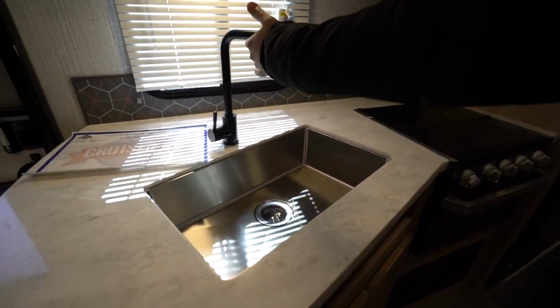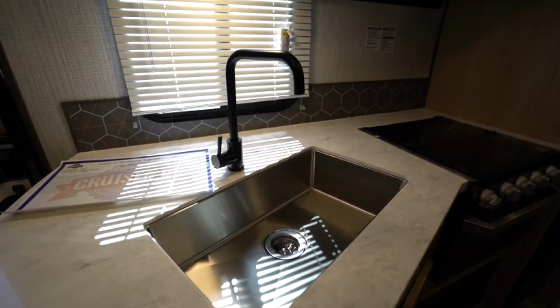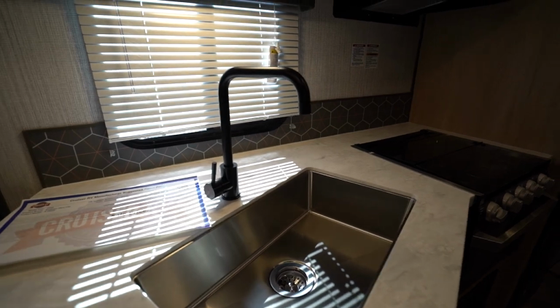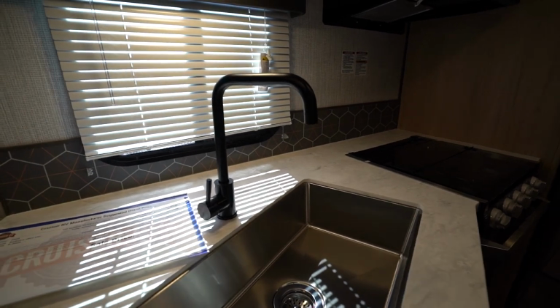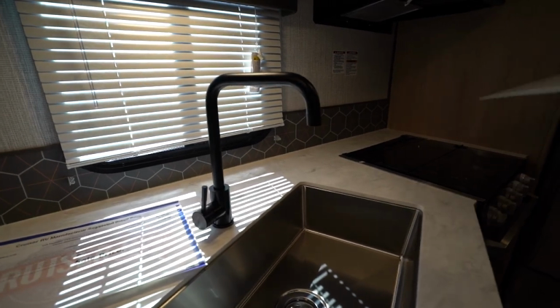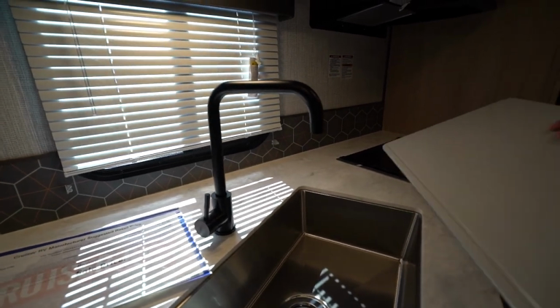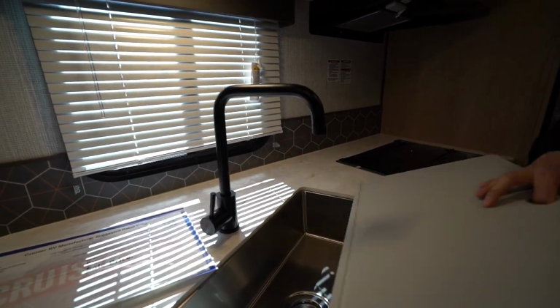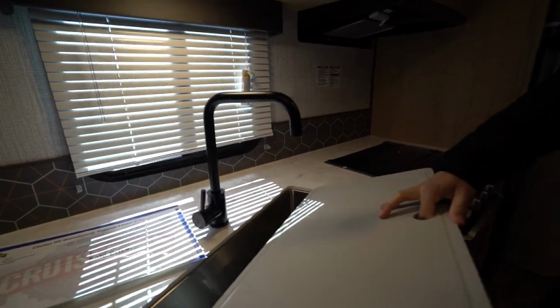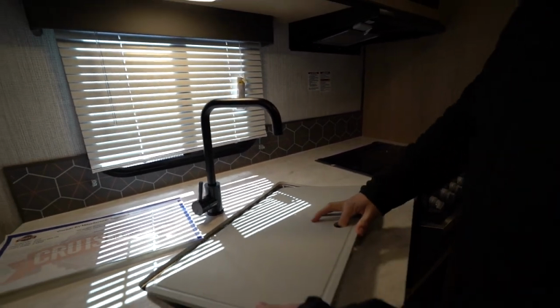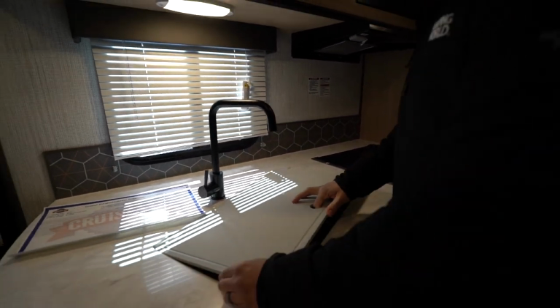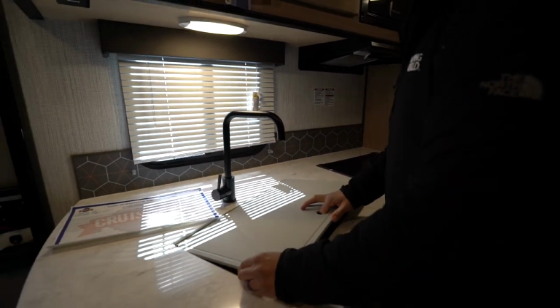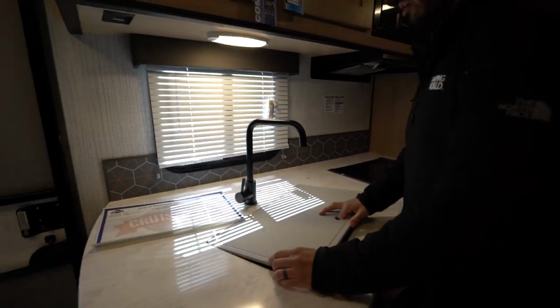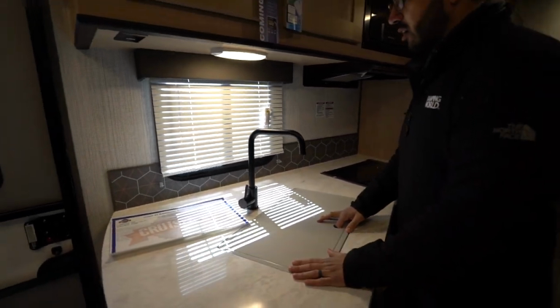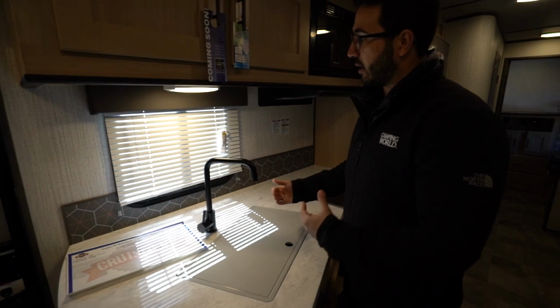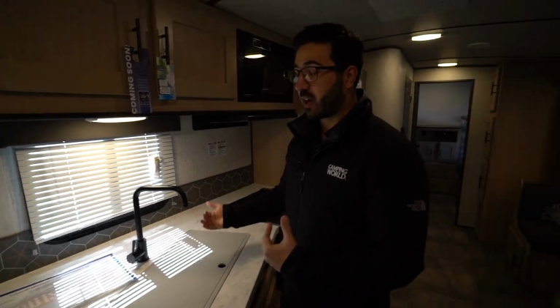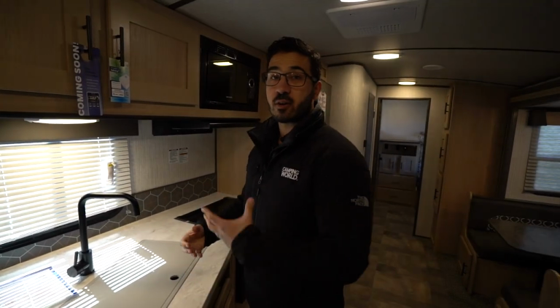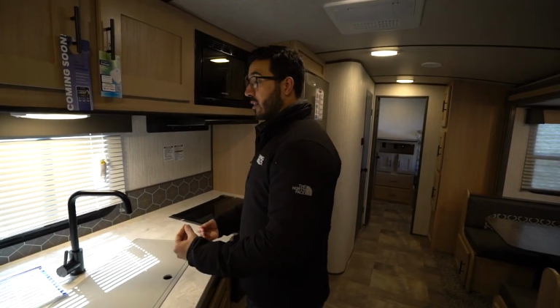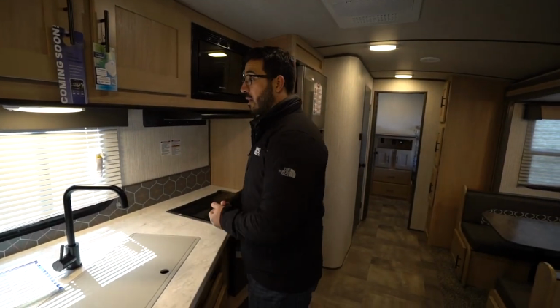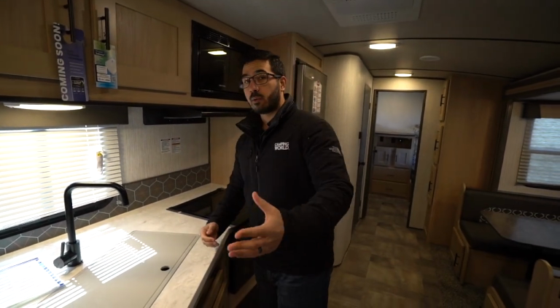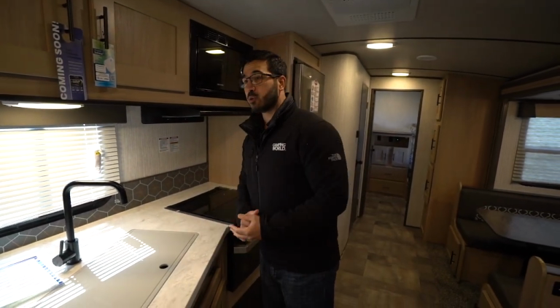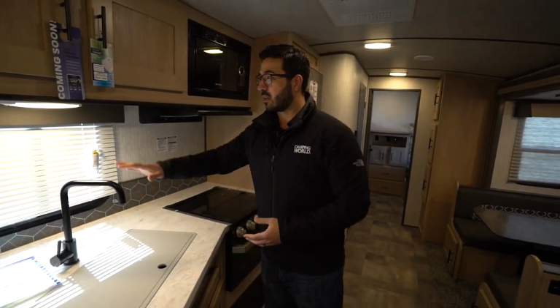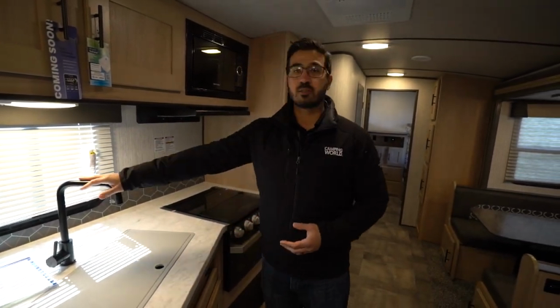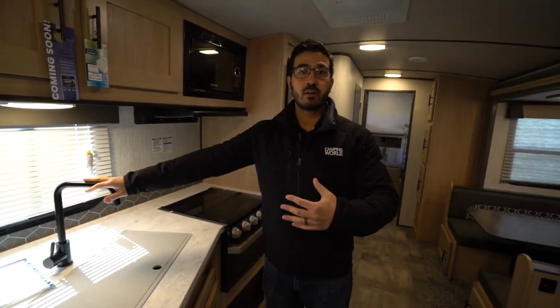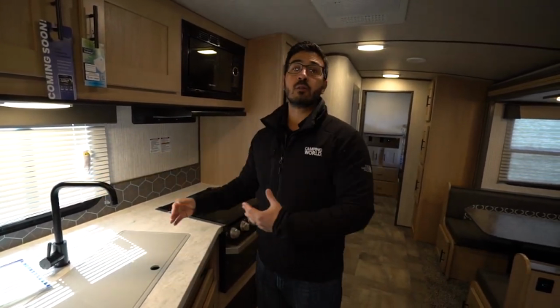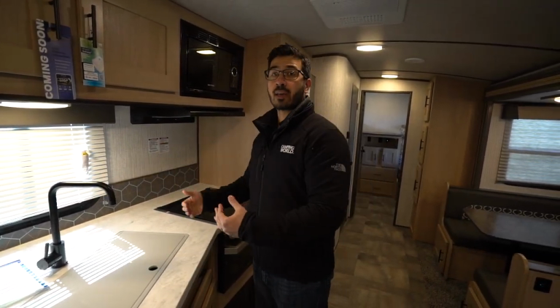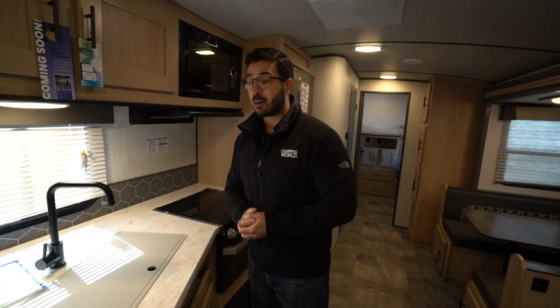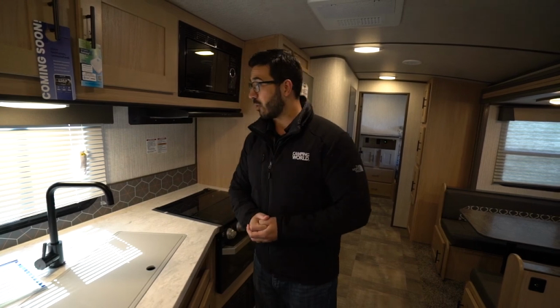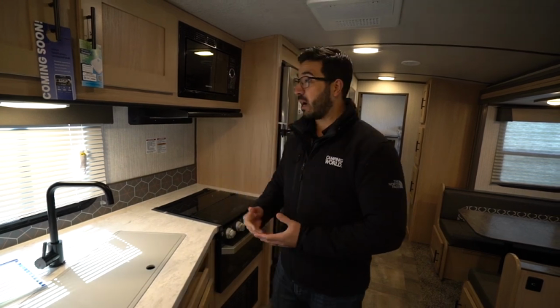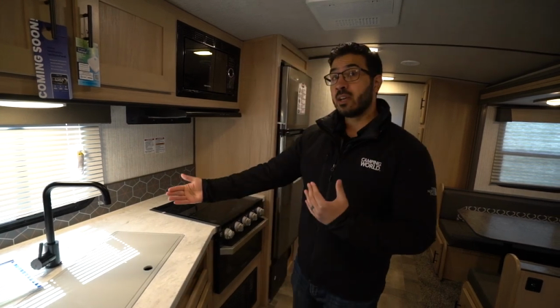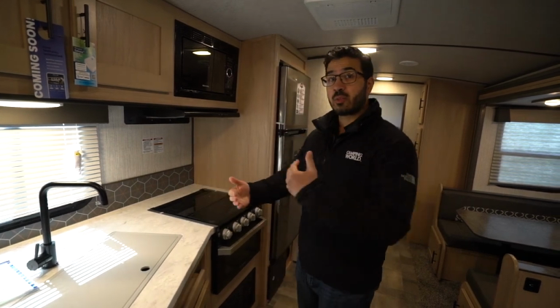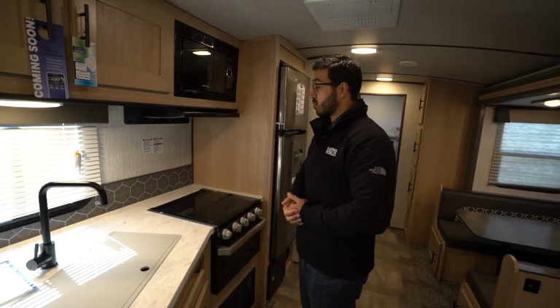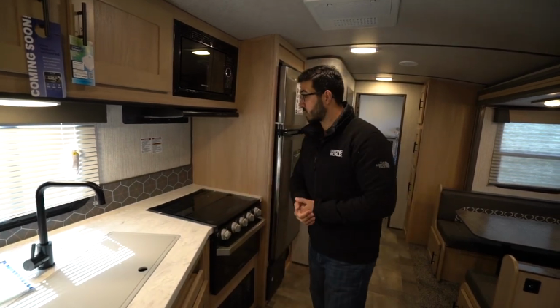There's a high rise oil rubbed bronze faucet. I personally would have liked to see a pullout faucet — I'm just a fan of the functionality of that. Let me know what you guys think. Is this really all you need or do you like having a pullout as well? Is it worth the extra price jump?